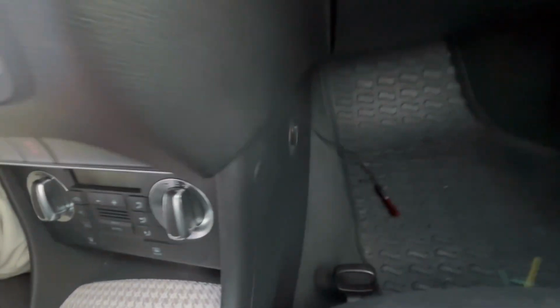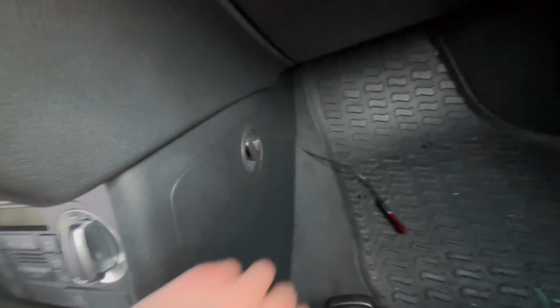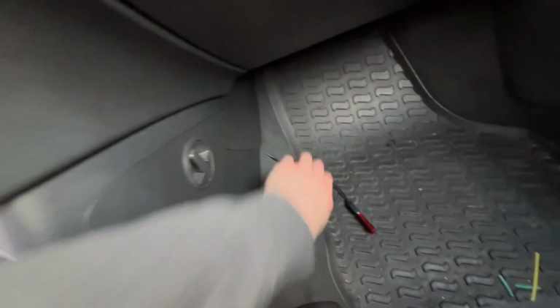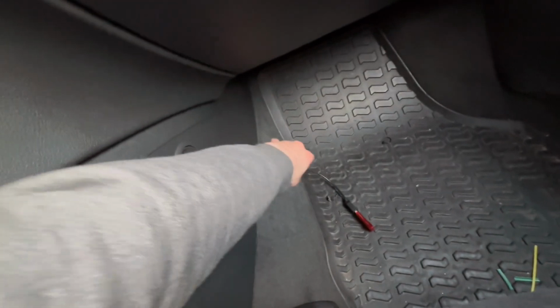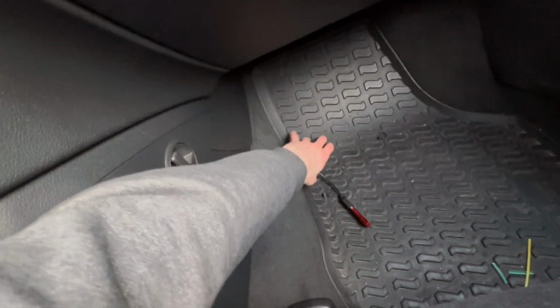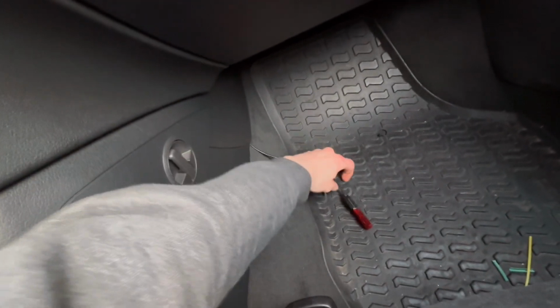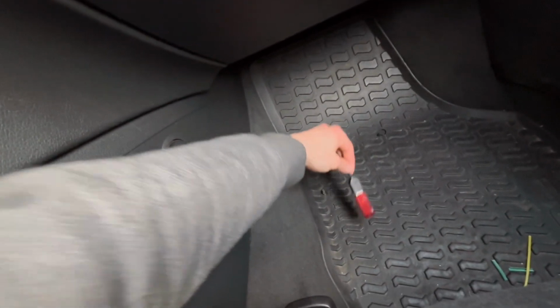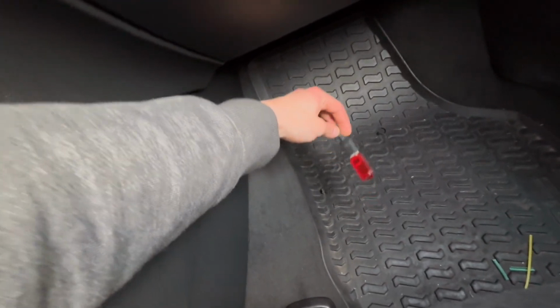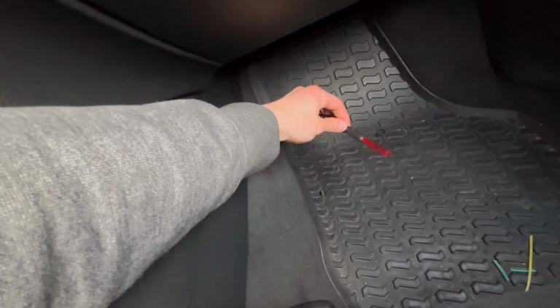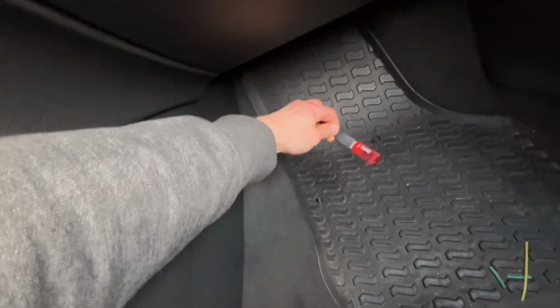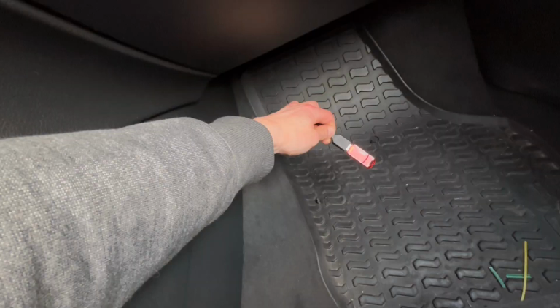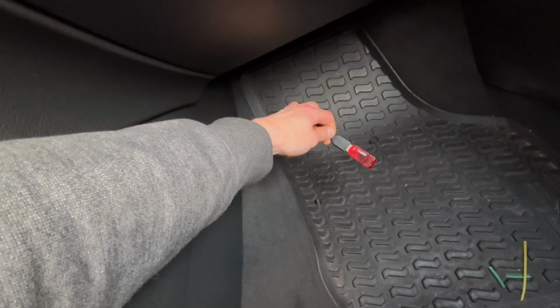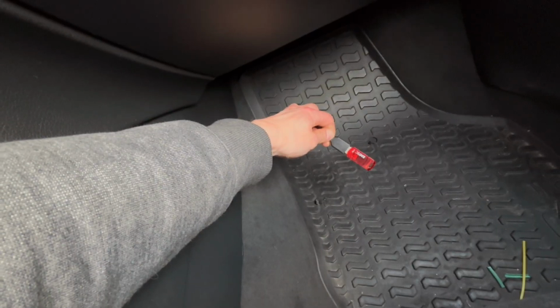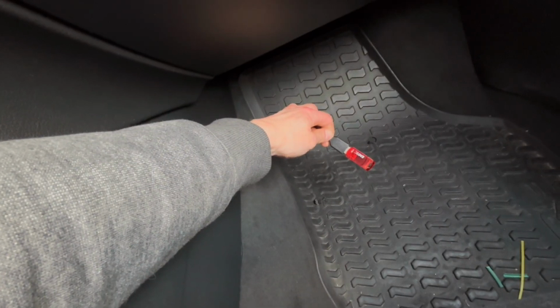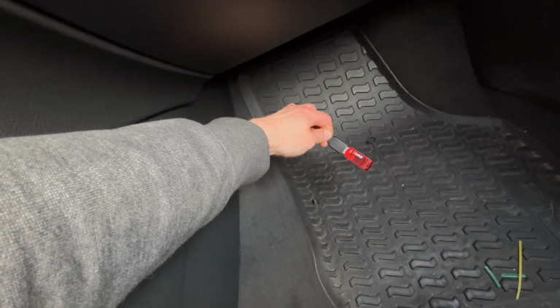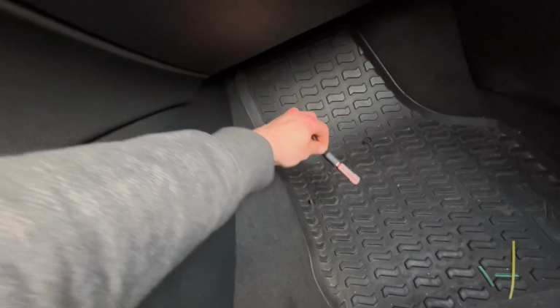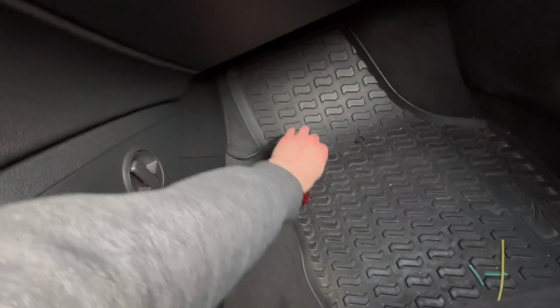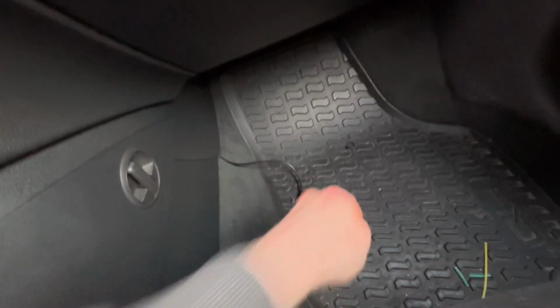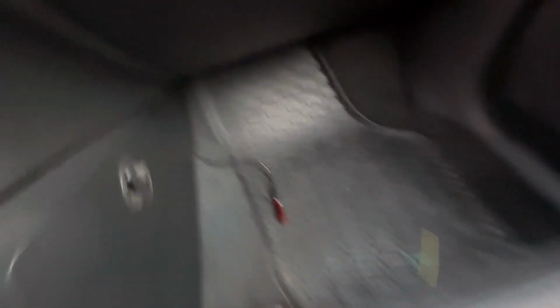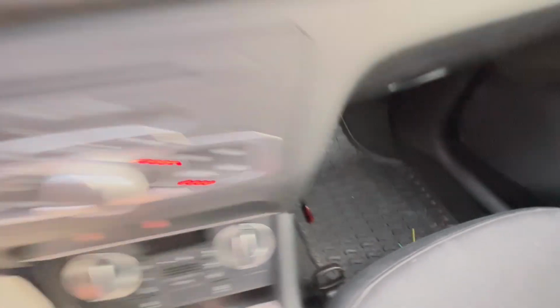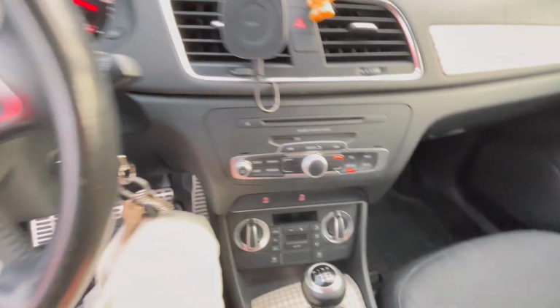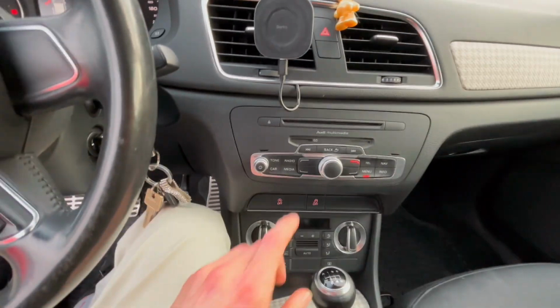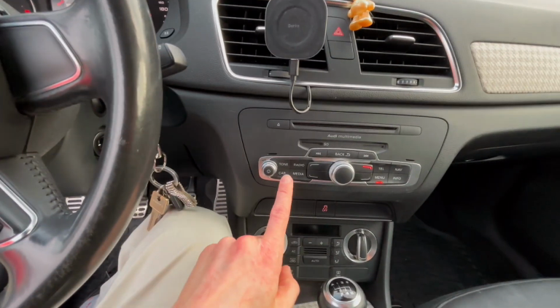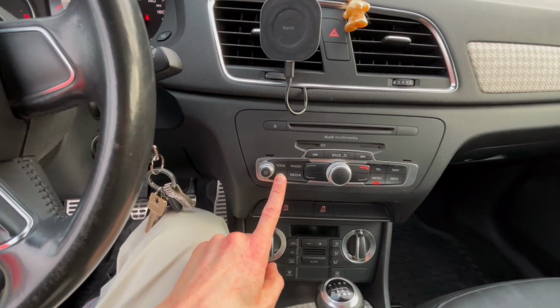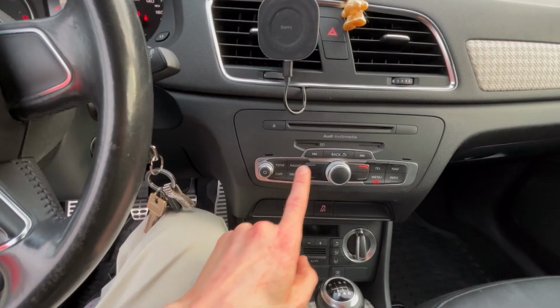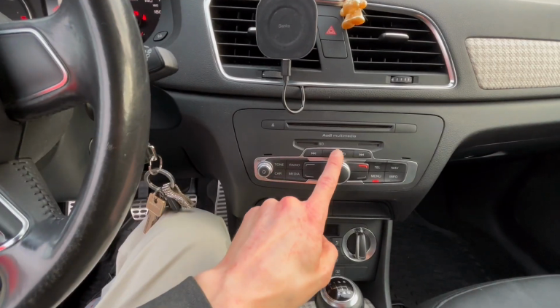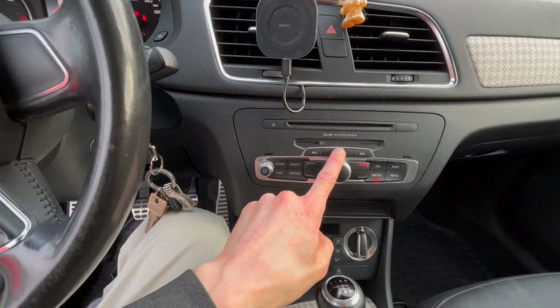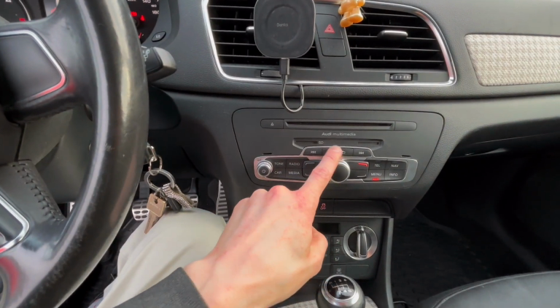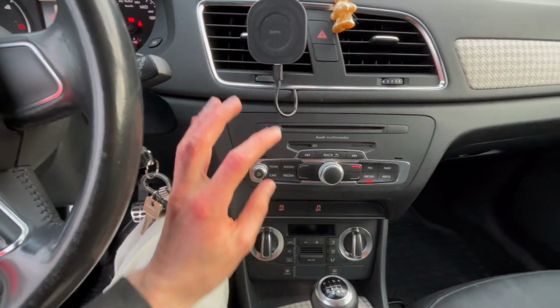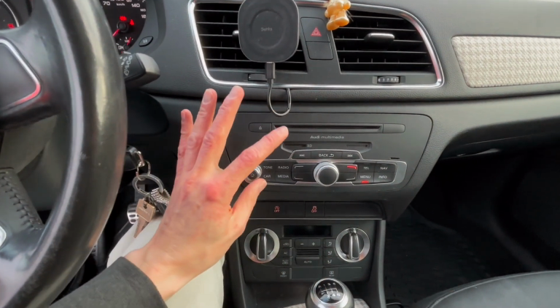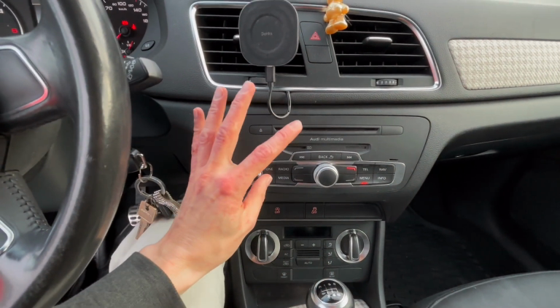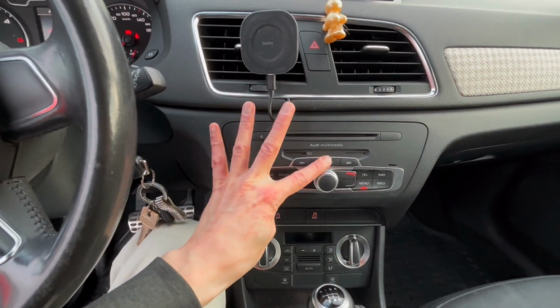Here I have a USB drive with the firmware update. Now, press and hold the car and return buttons to enter the hidden red engineering menu.